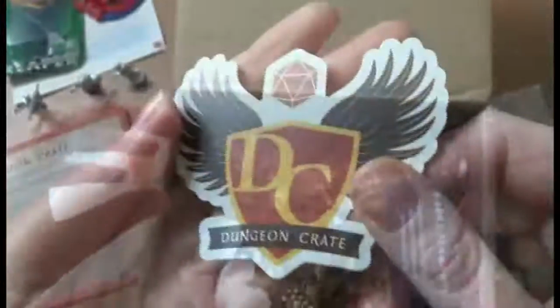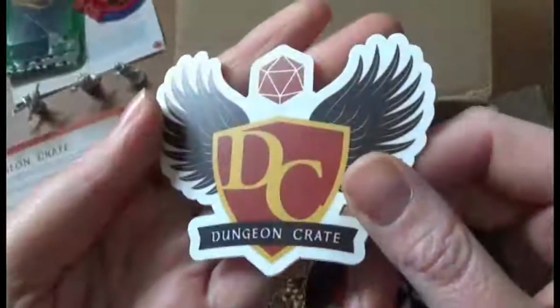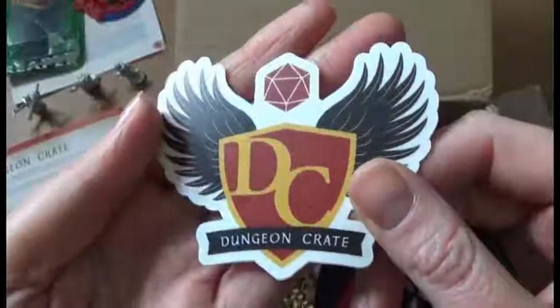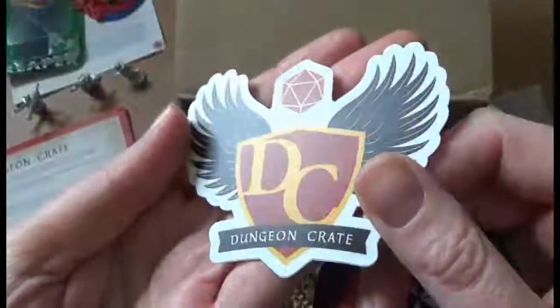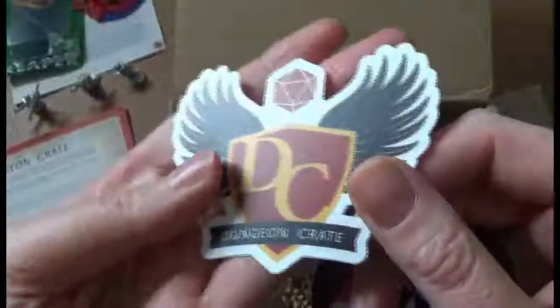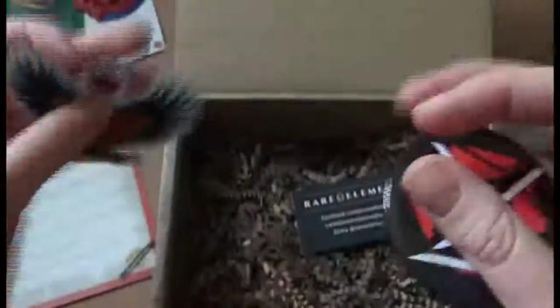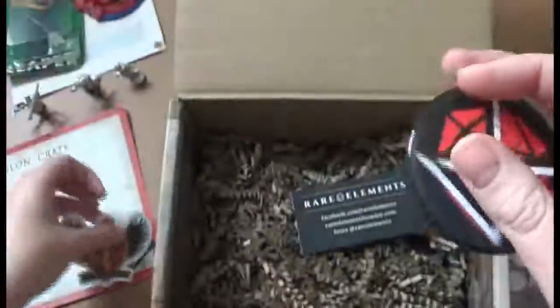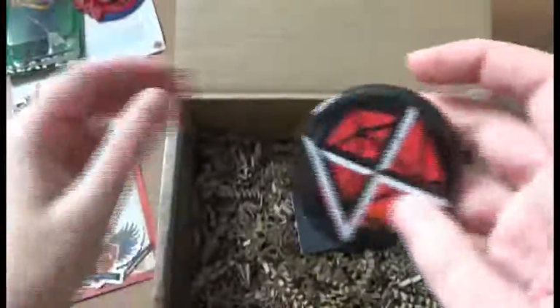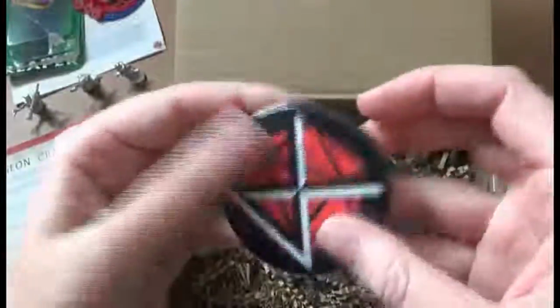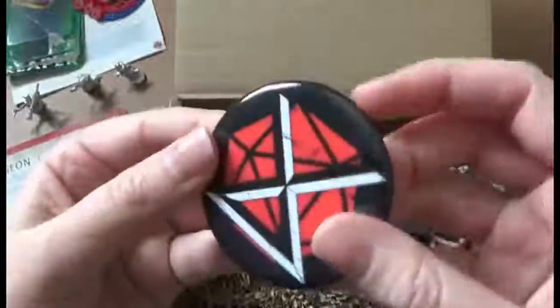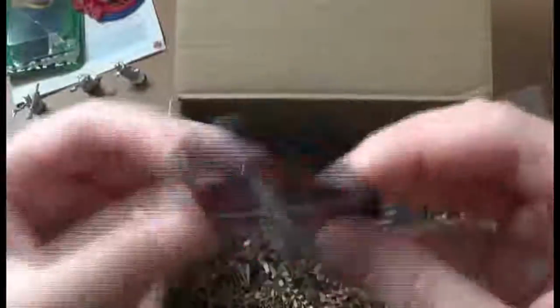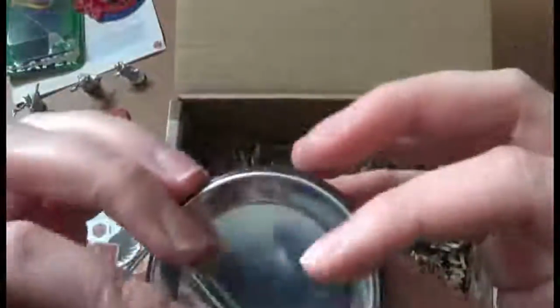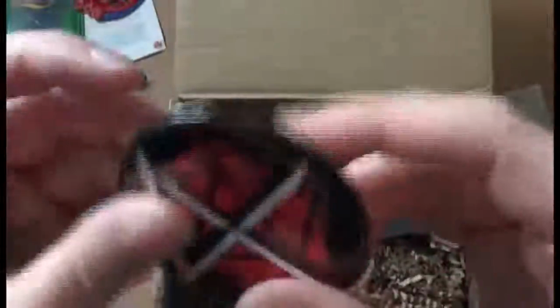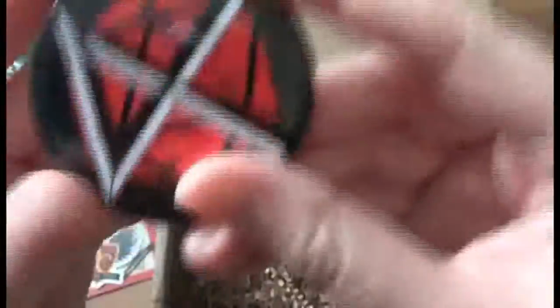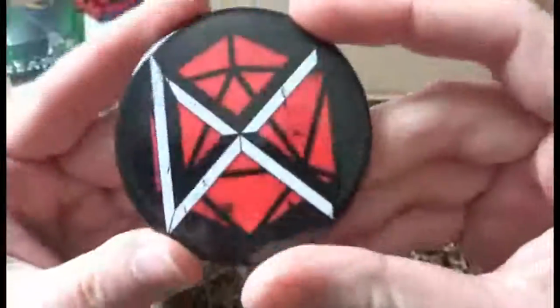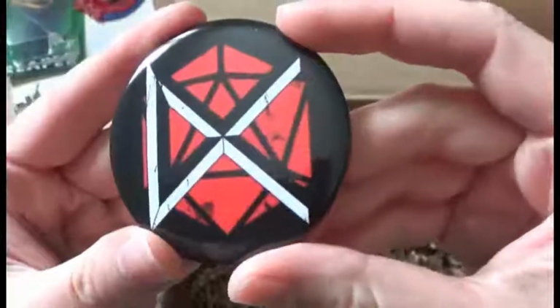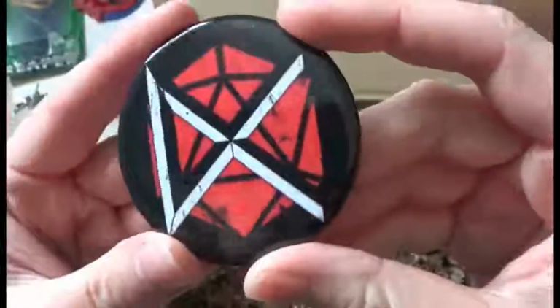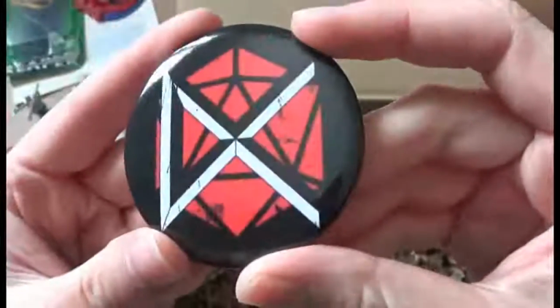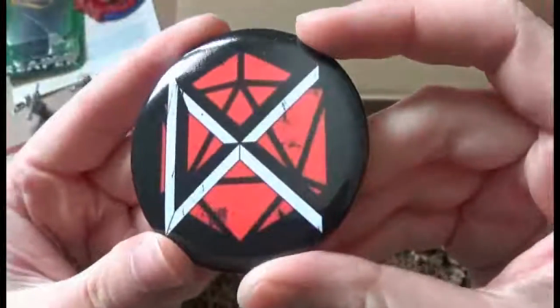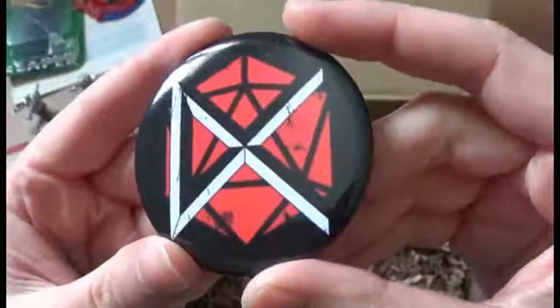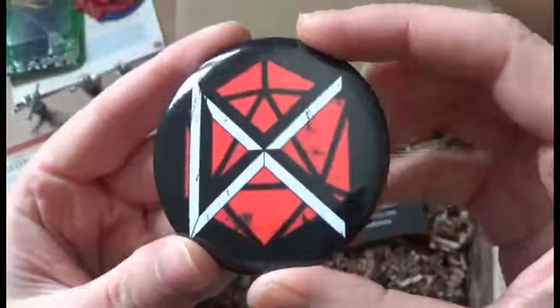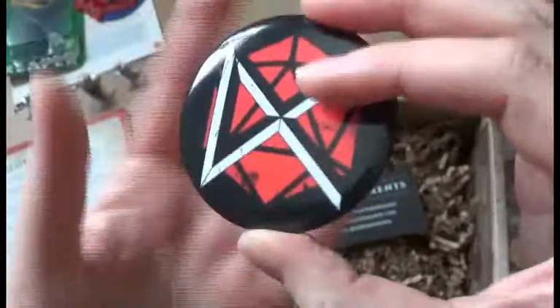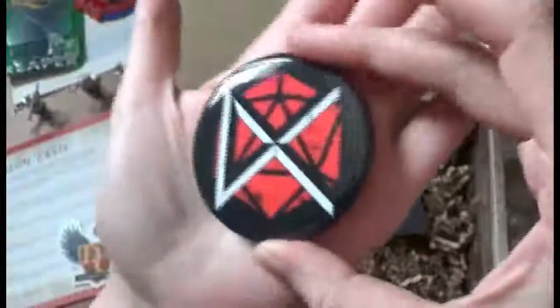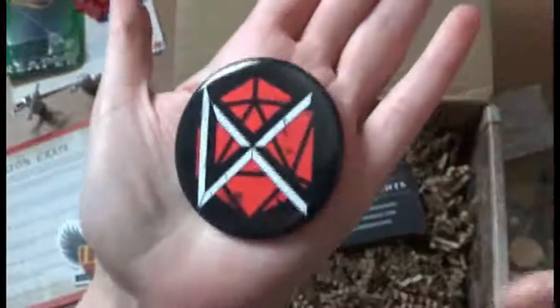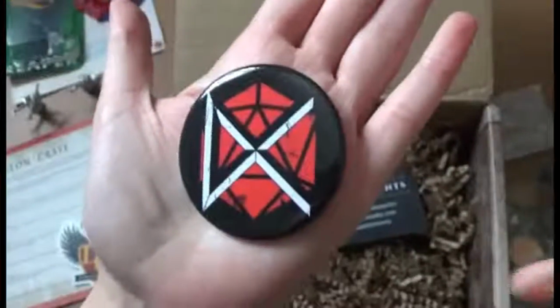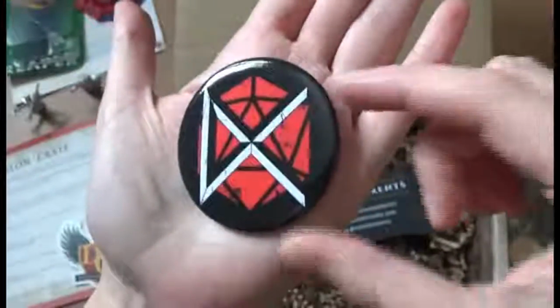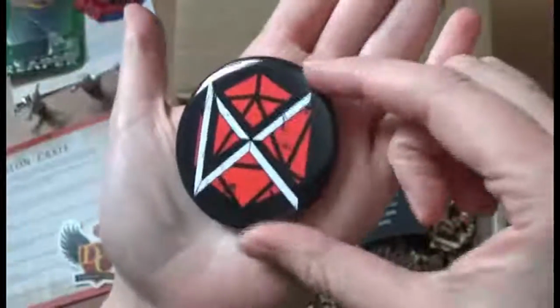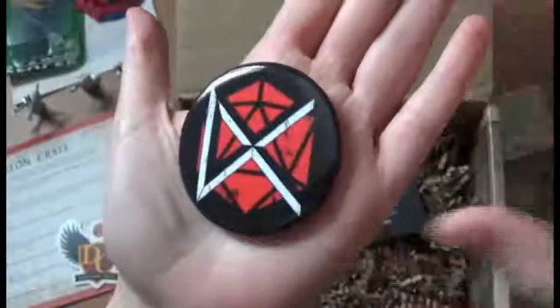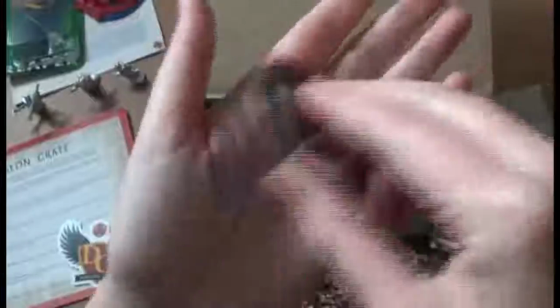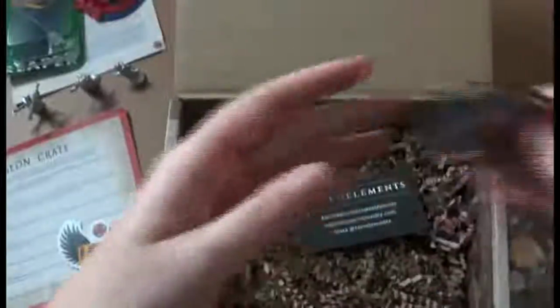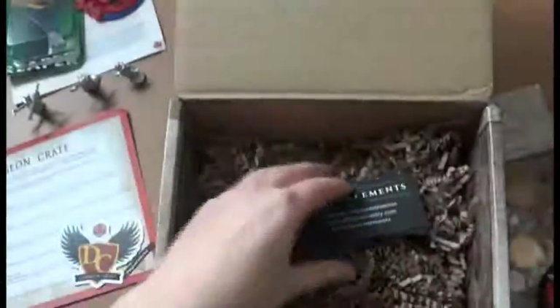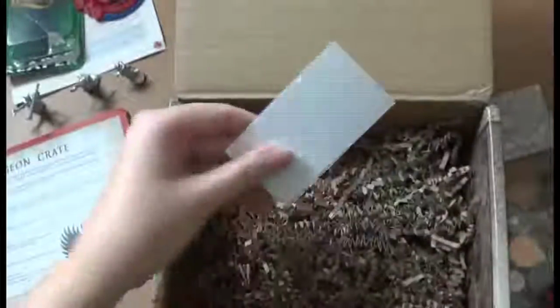We've got a Dungeon Crate sticker and the alternate Dungeon Crate logo button, which is quite a large button.